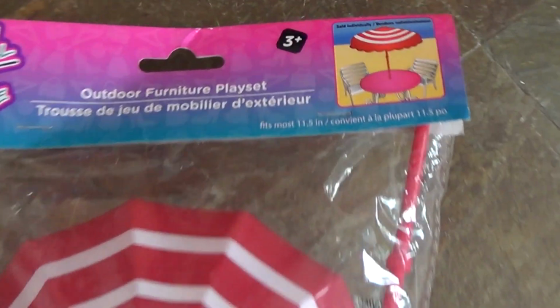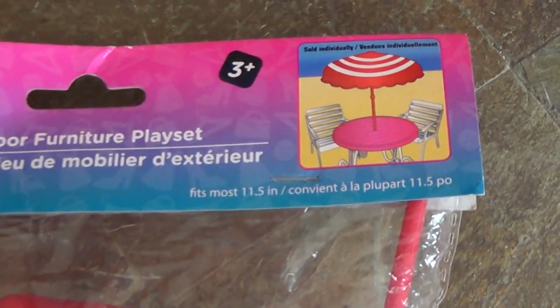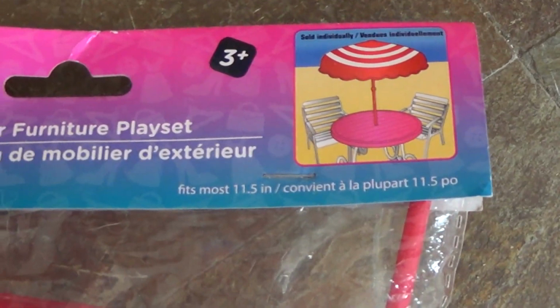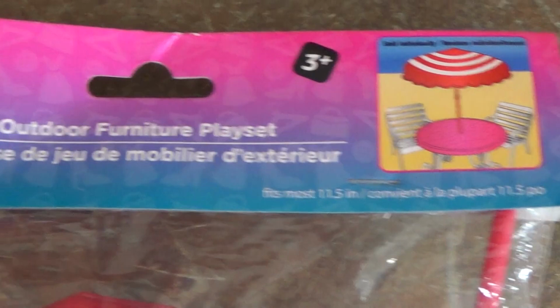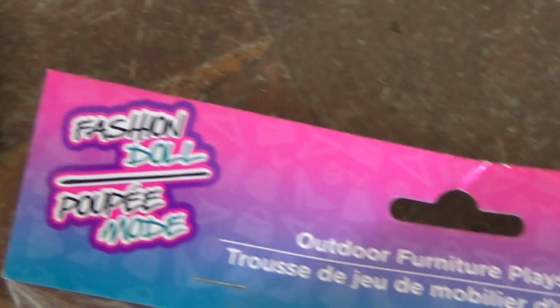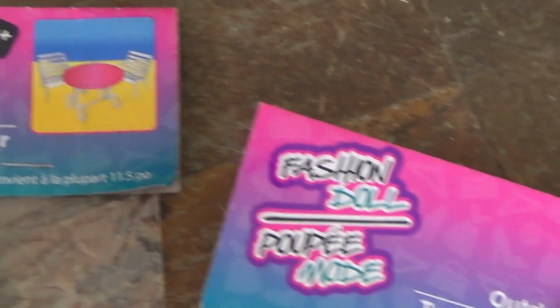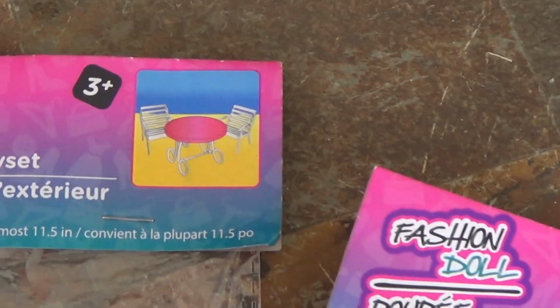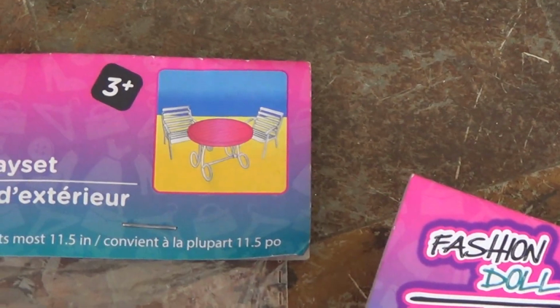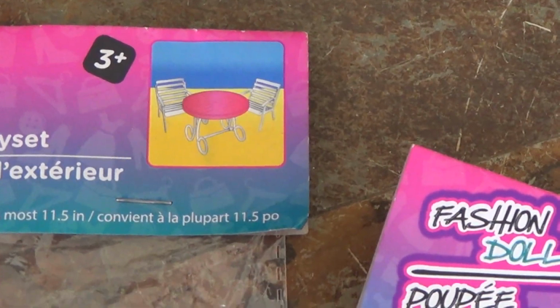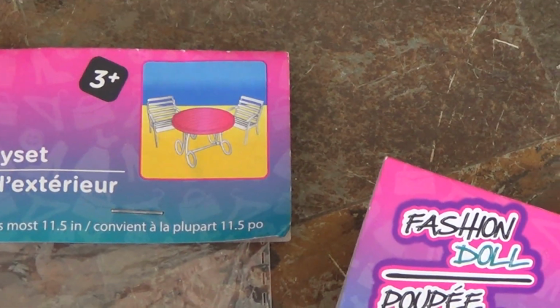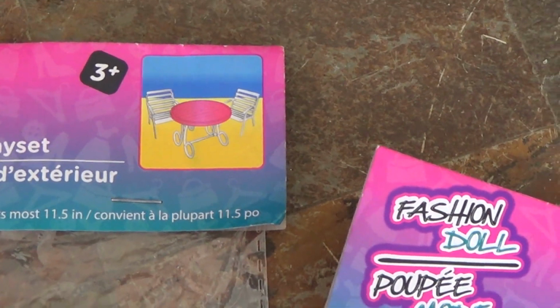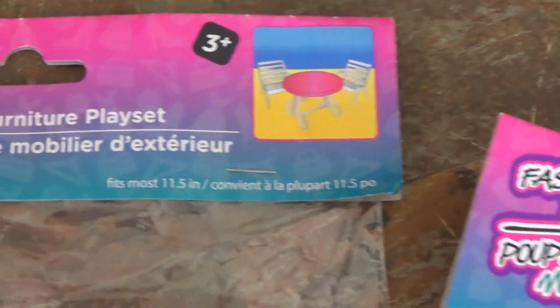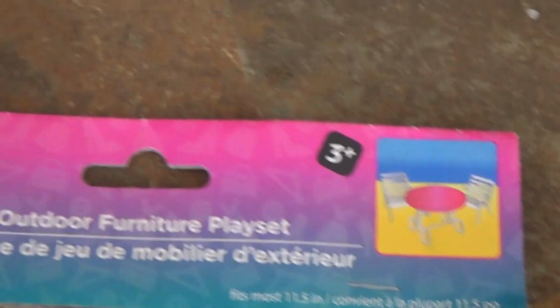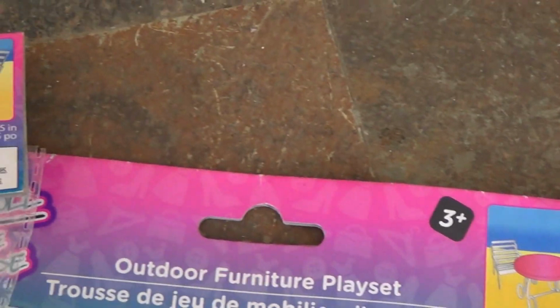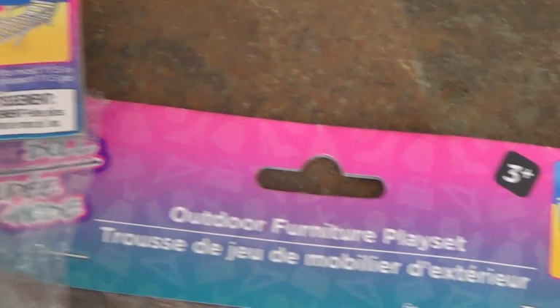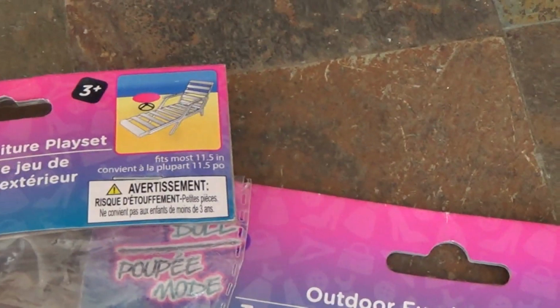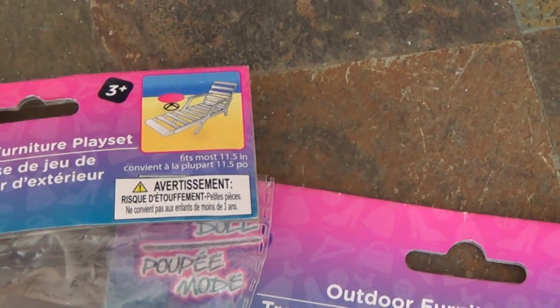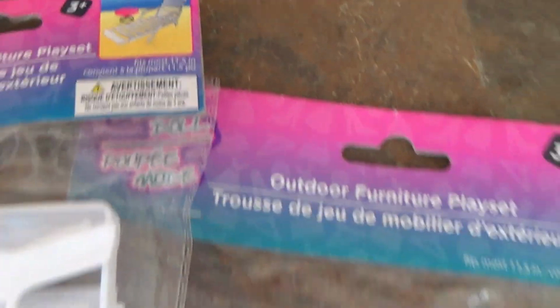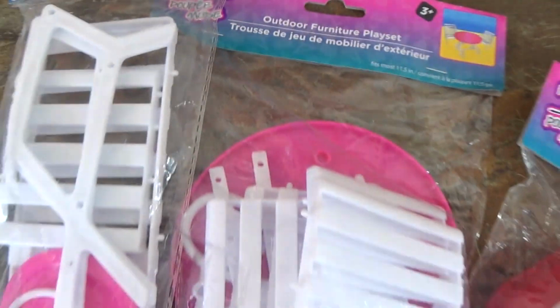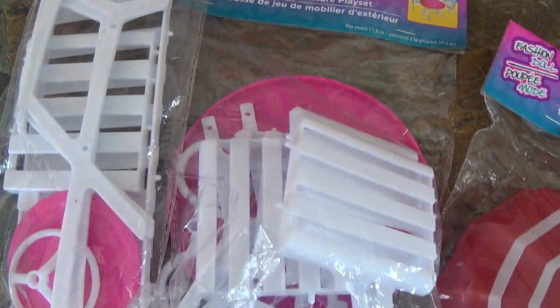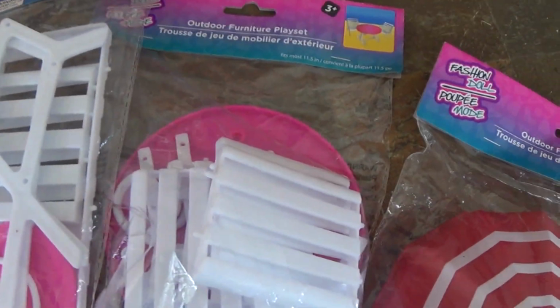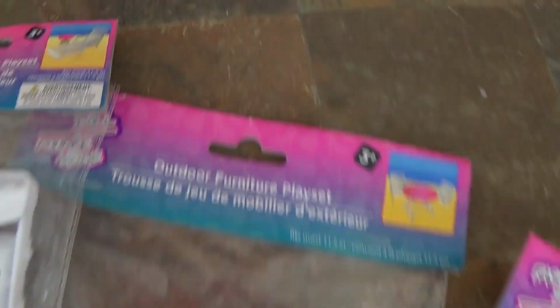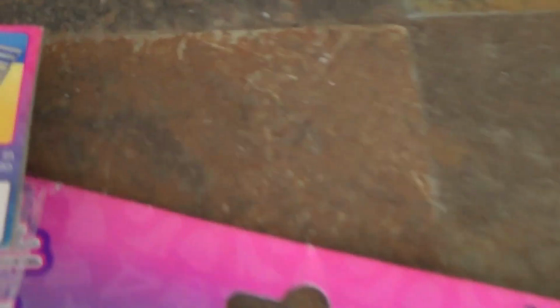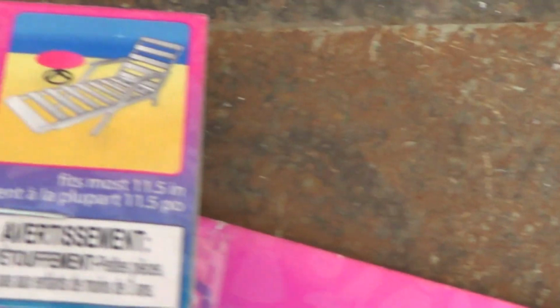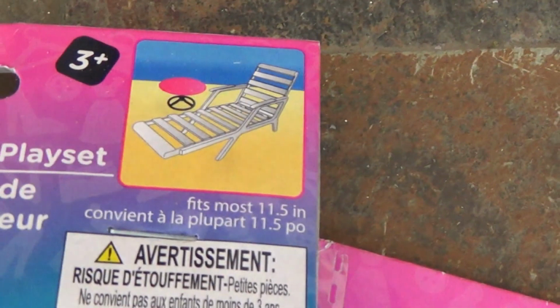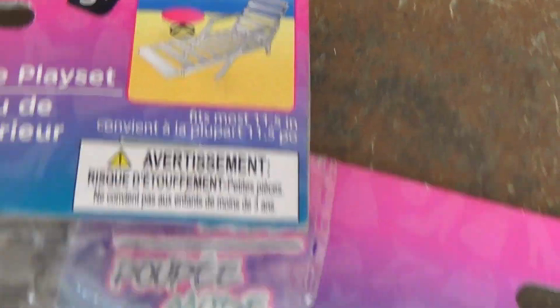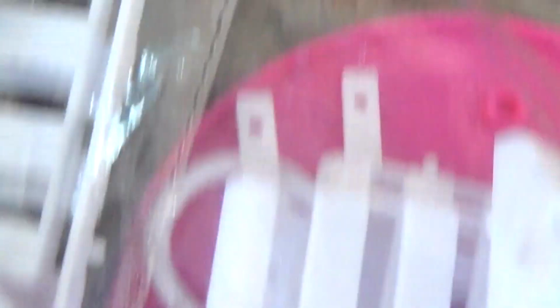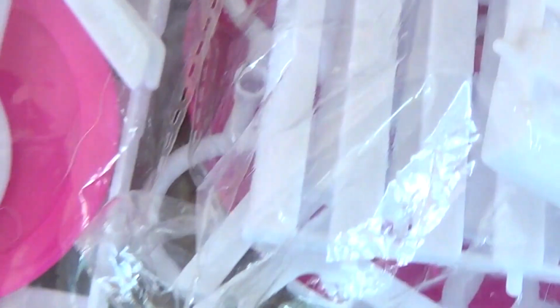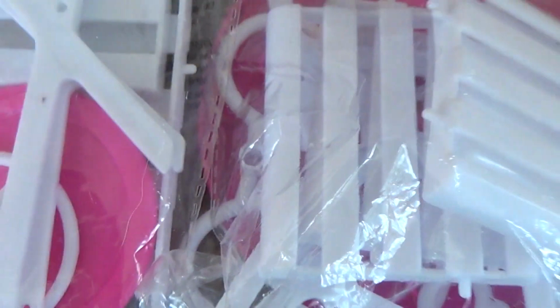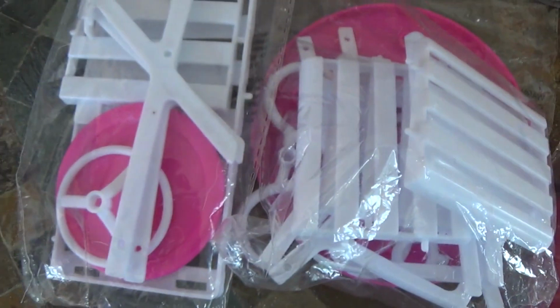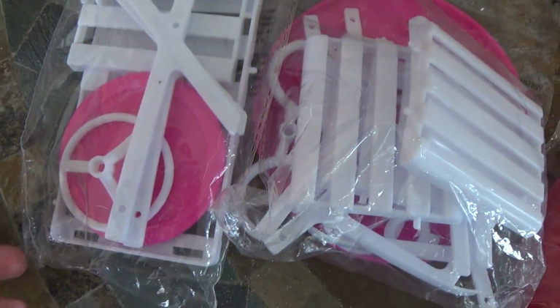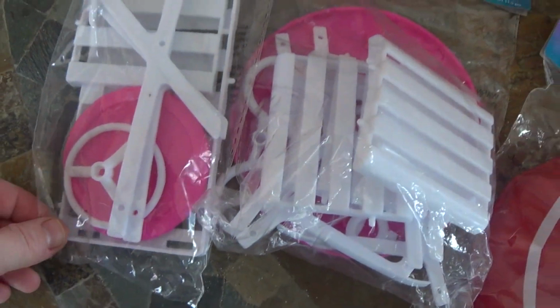There is an umbrella, there is a table with two chairs which the umbrella can go to, and there is a lounge chair. The summer lounge chair also comes with a mini table.